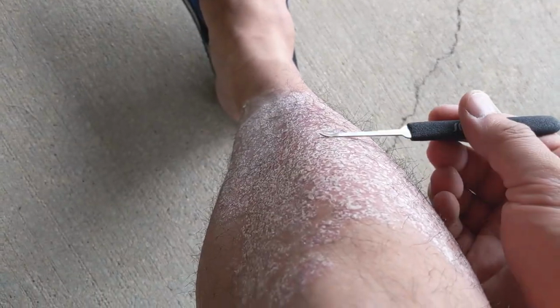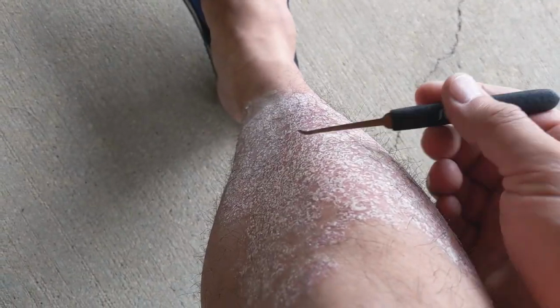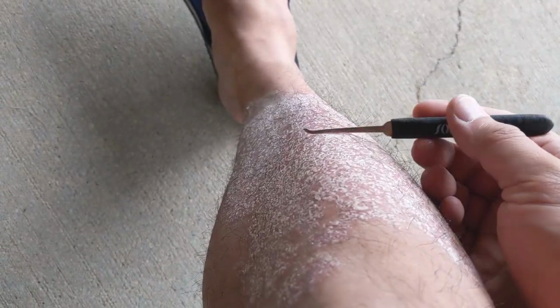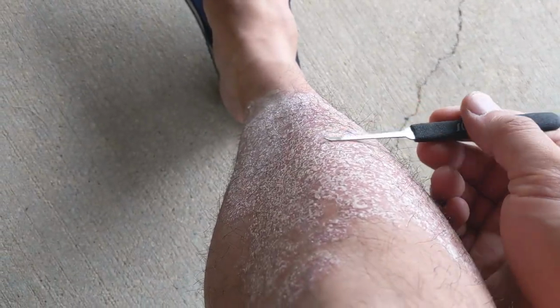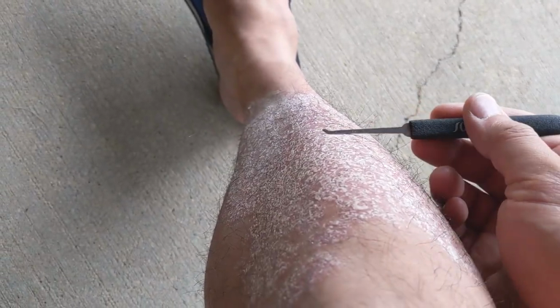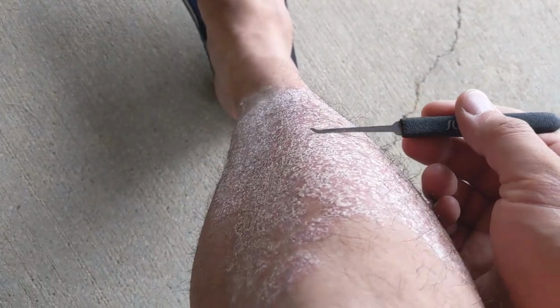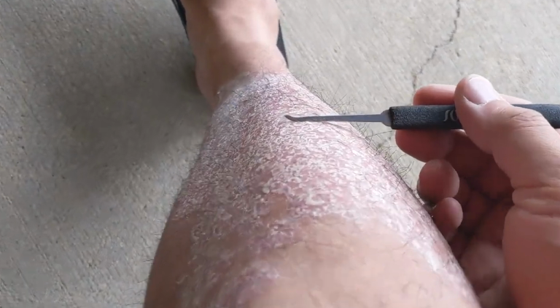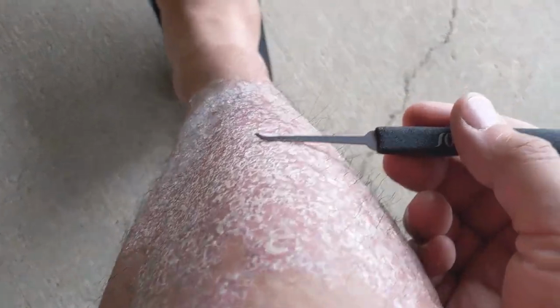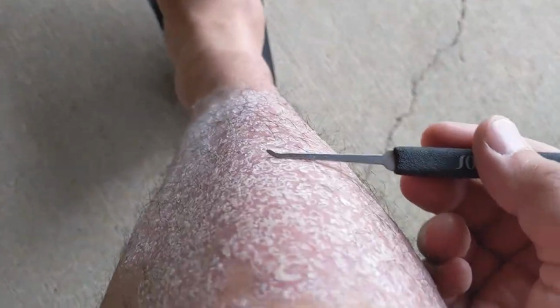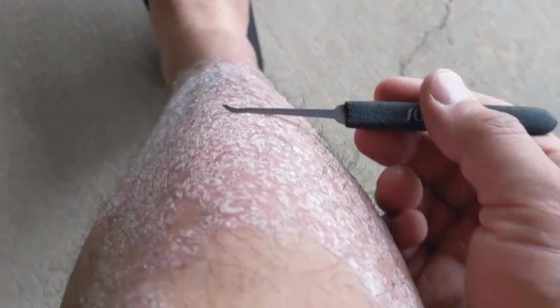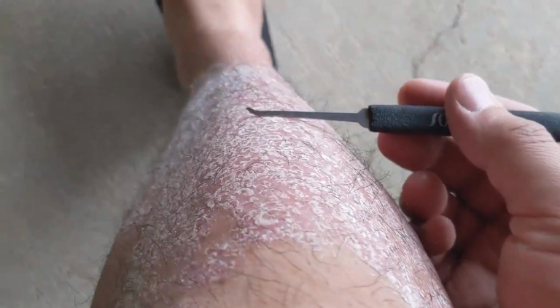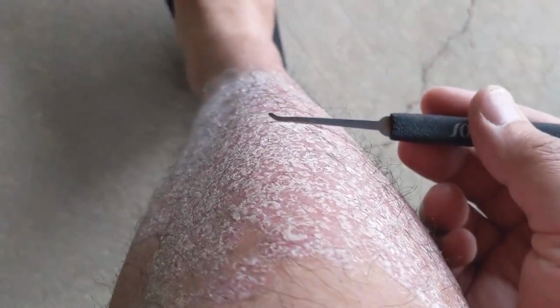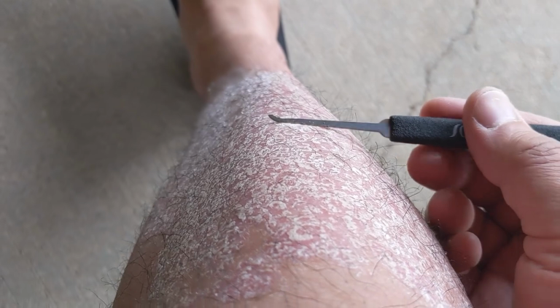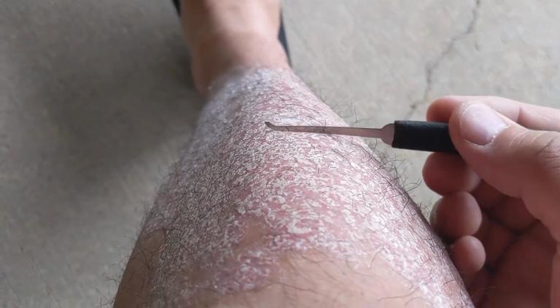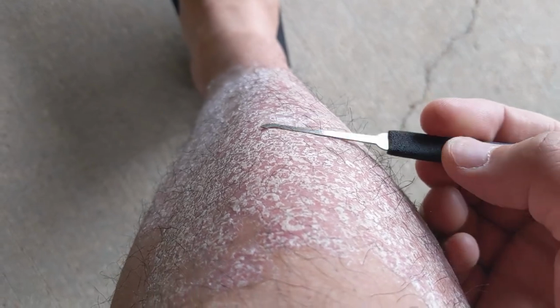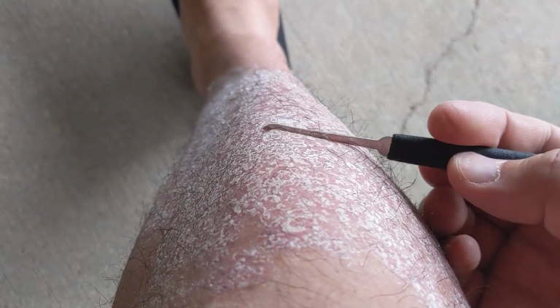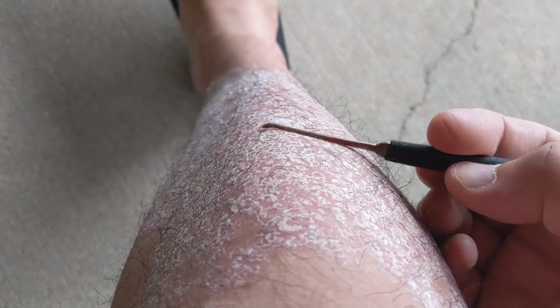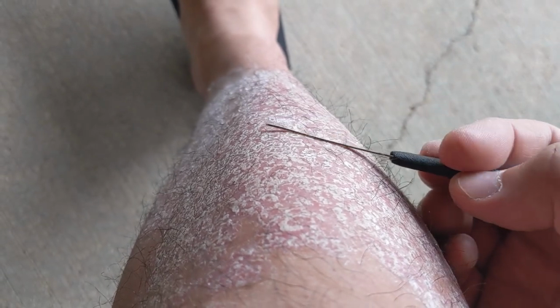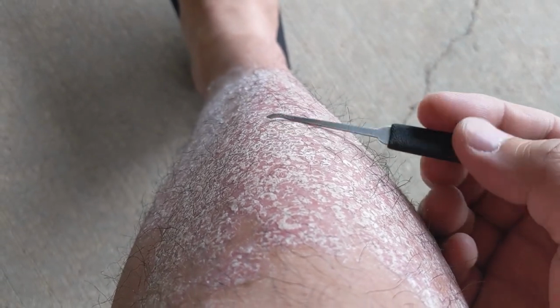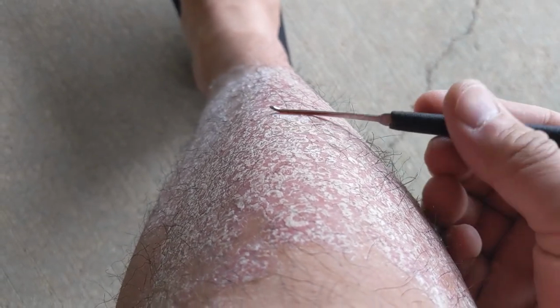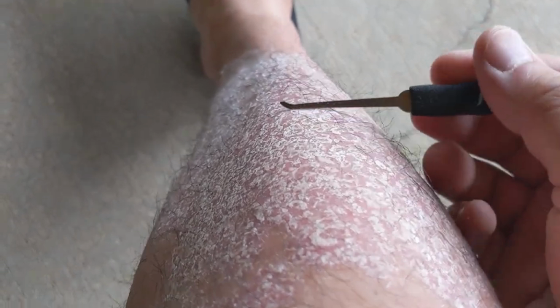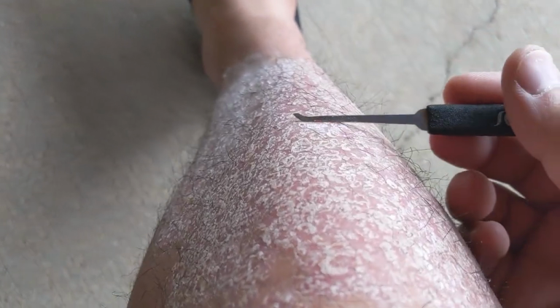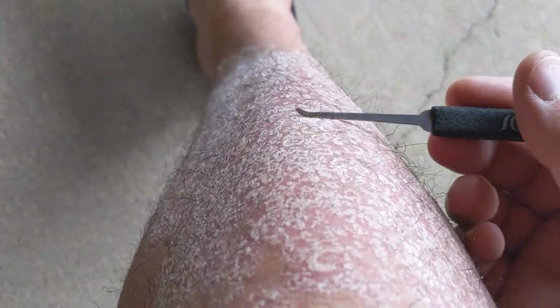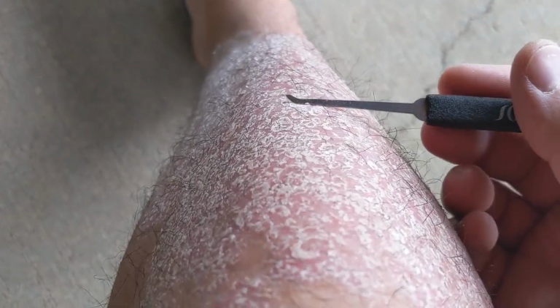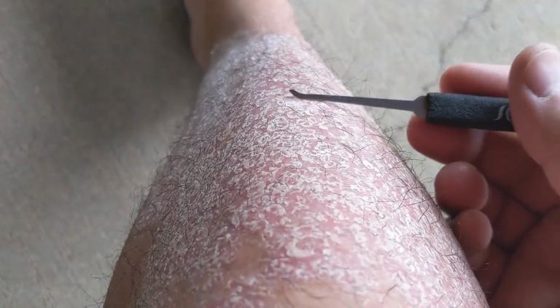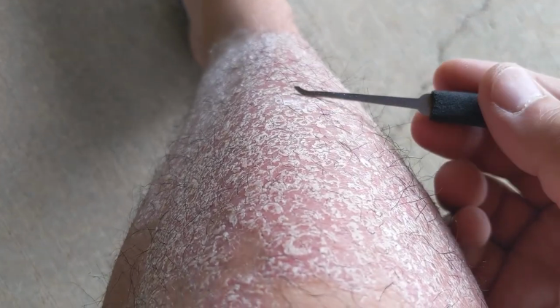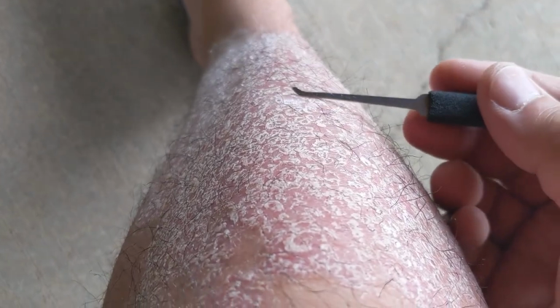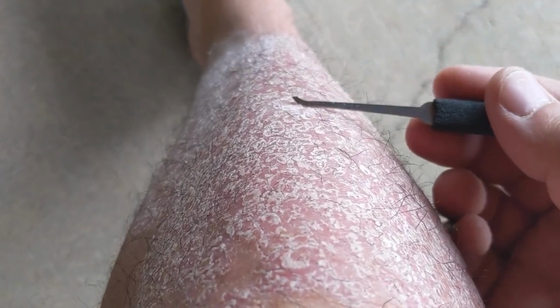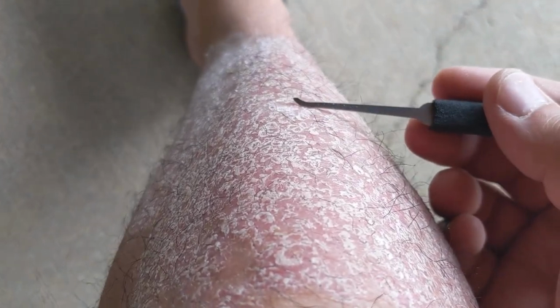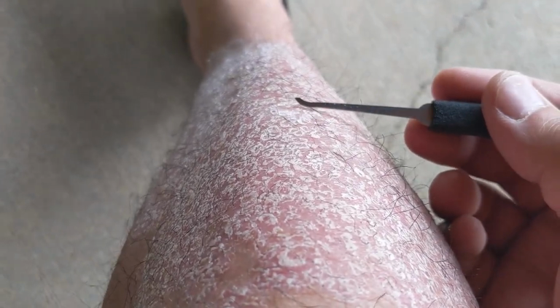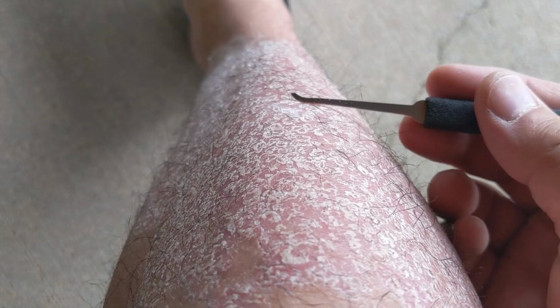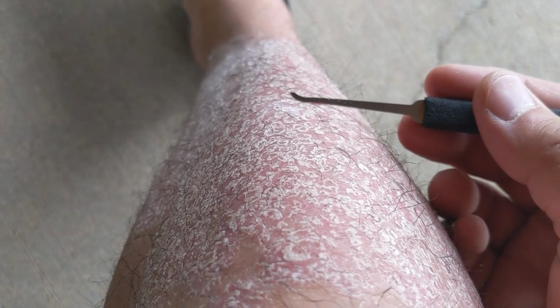So here I've got just a little lock-picking tool — not sharp at all — and I thought I might just give you some scrubbing, scraping.